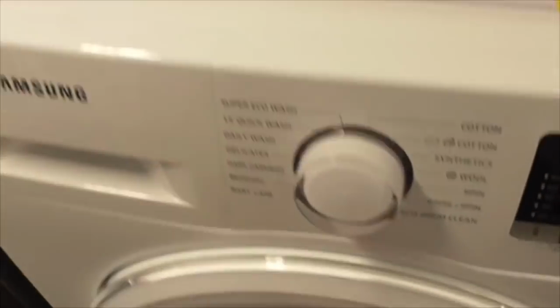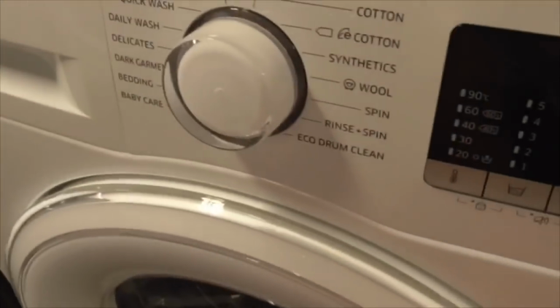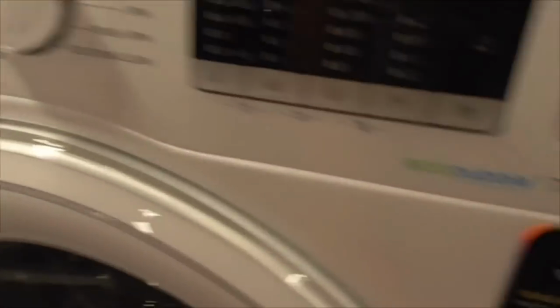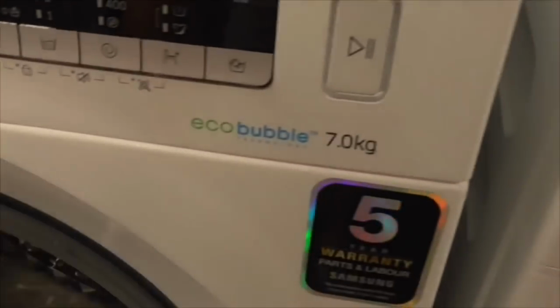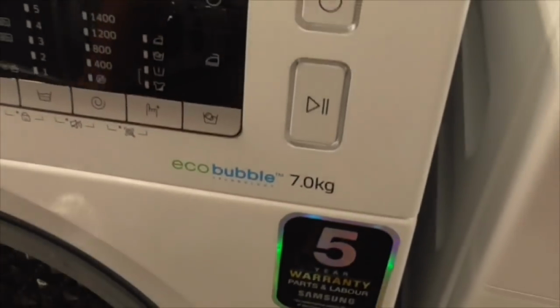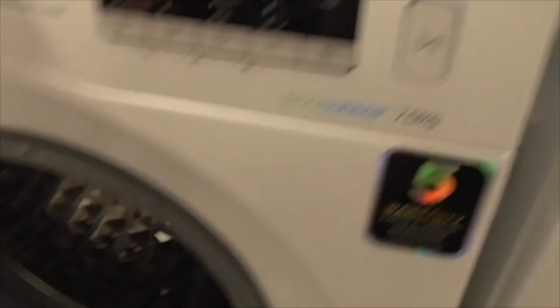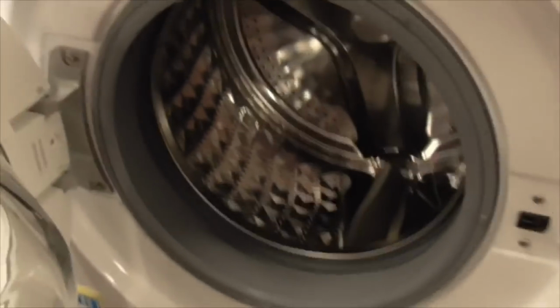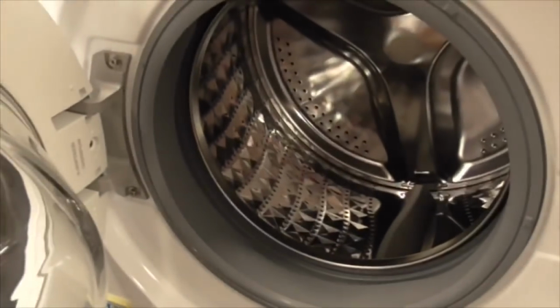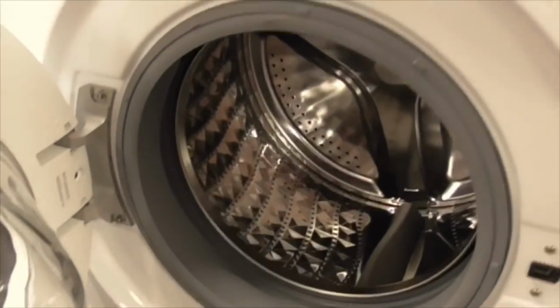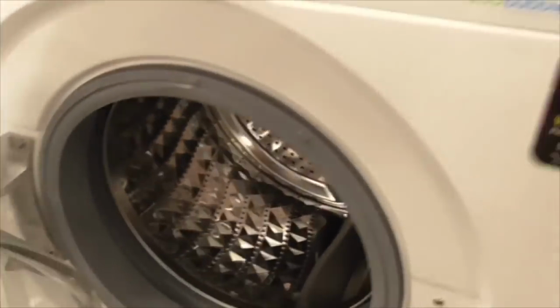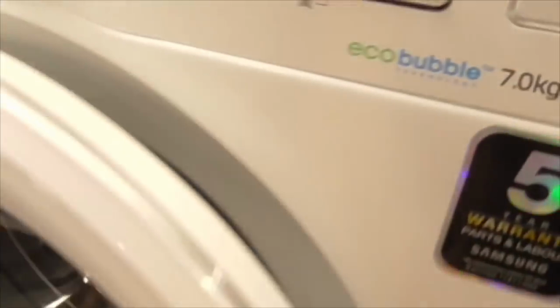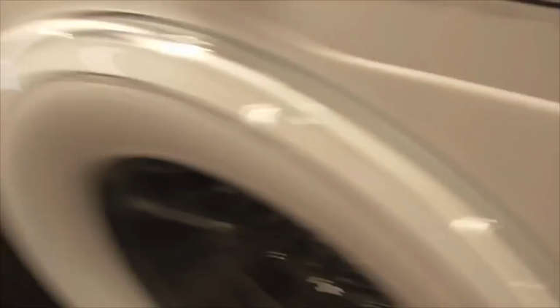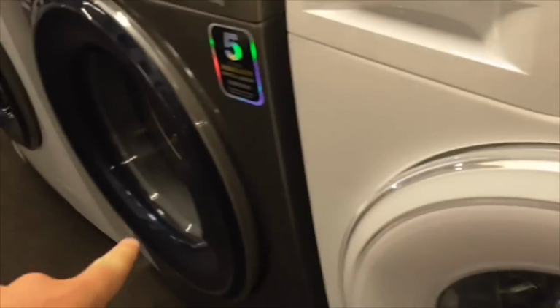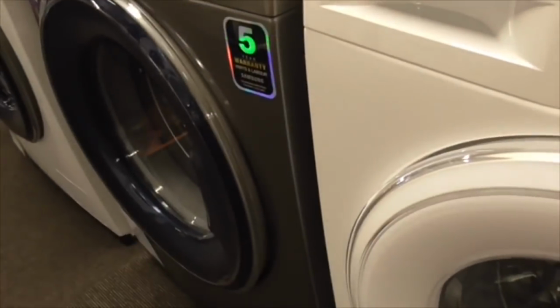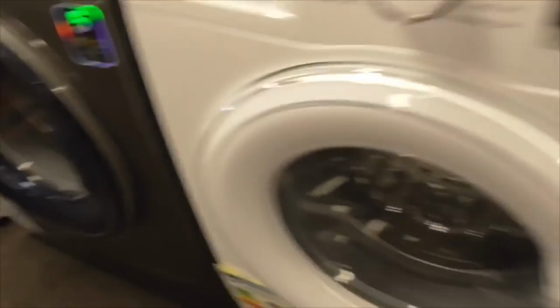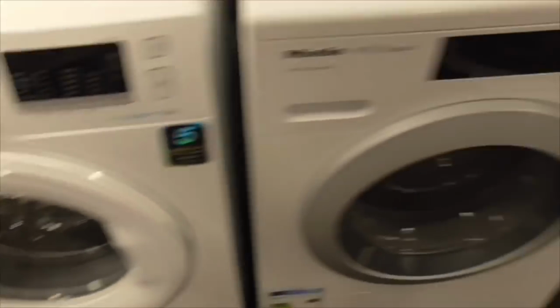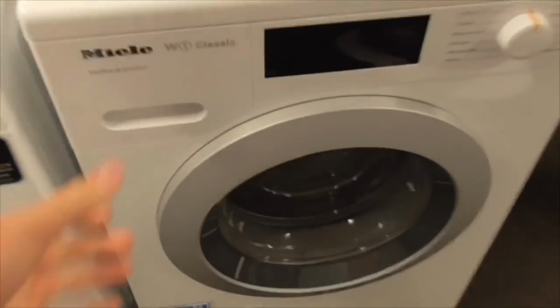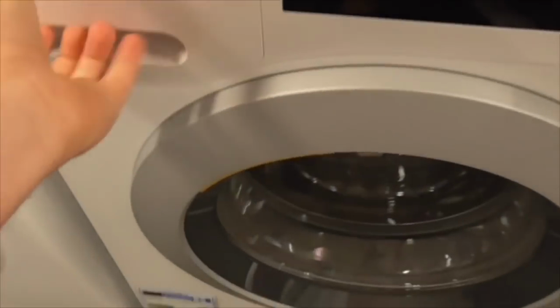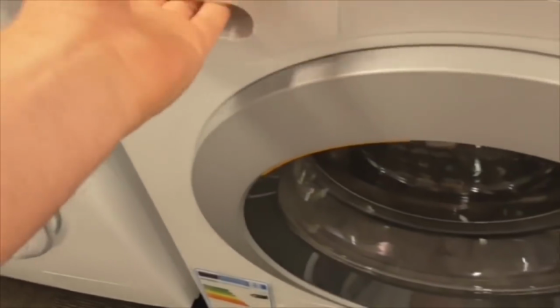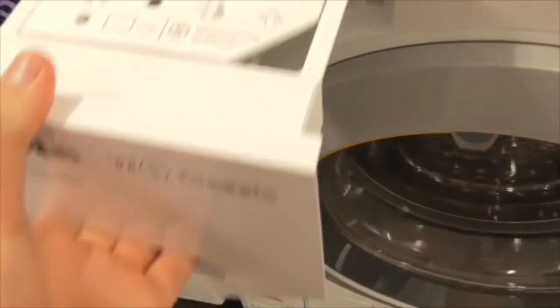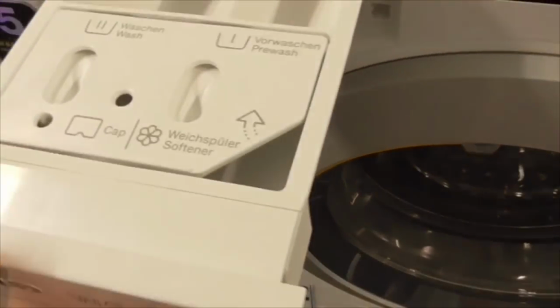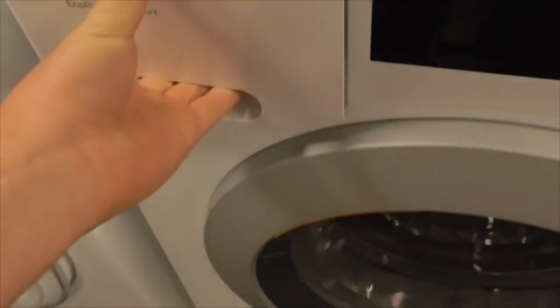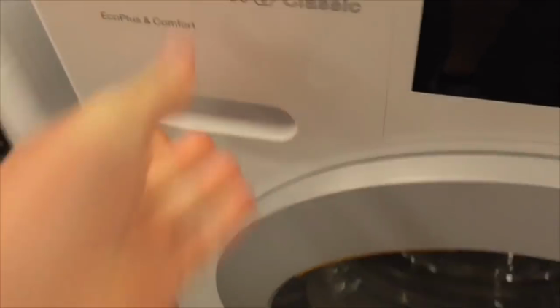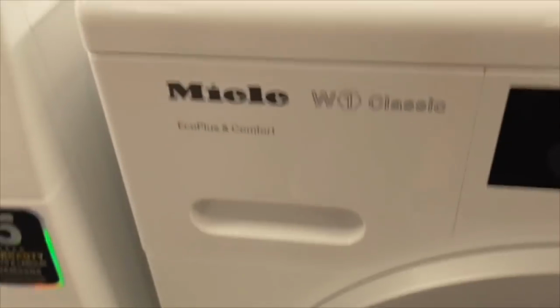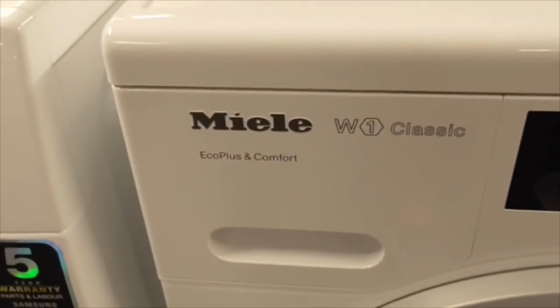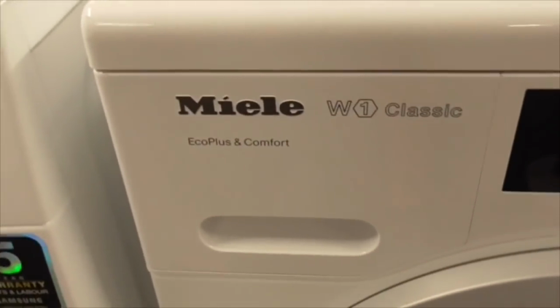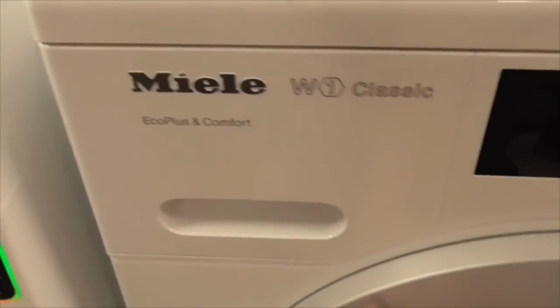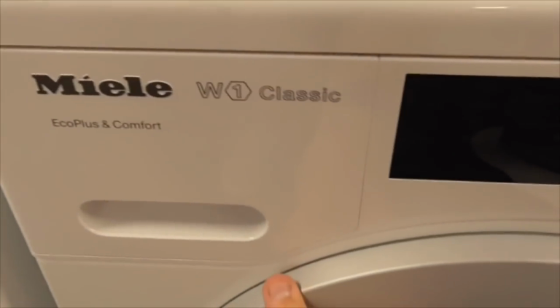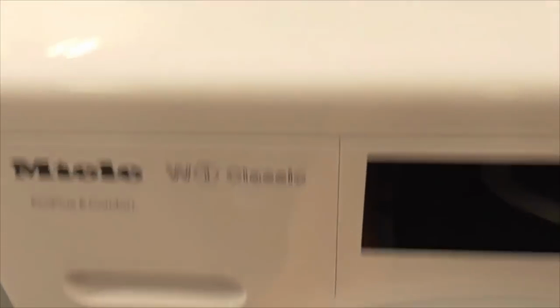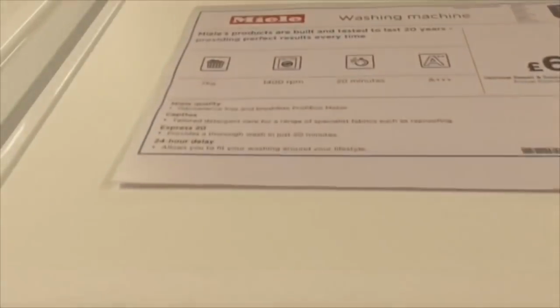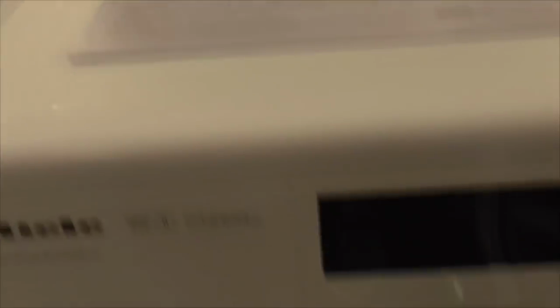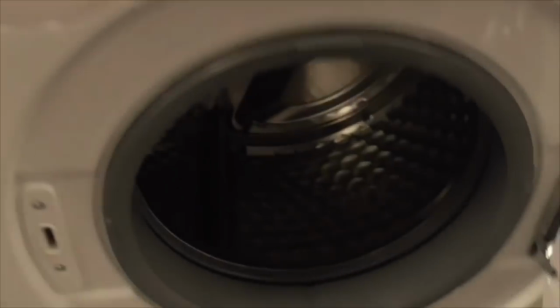This is the Samsung semi-kilogram EECA bubble technology washing machine - the number one we've got here. It says take home today. We've also got another Samsung semi-kilogram EECA bubble one - this is the white version. We've got an EECA Blast Comfort W1 Classic 7kg 400 spin.